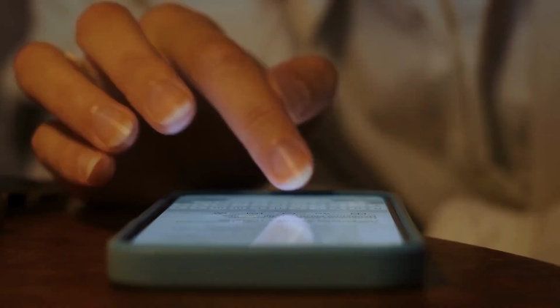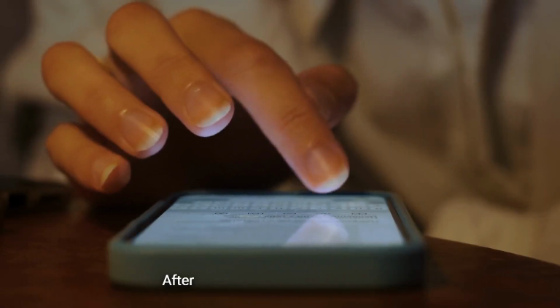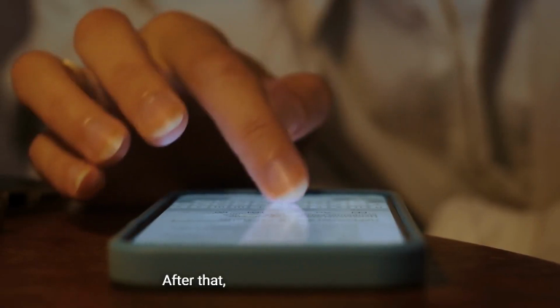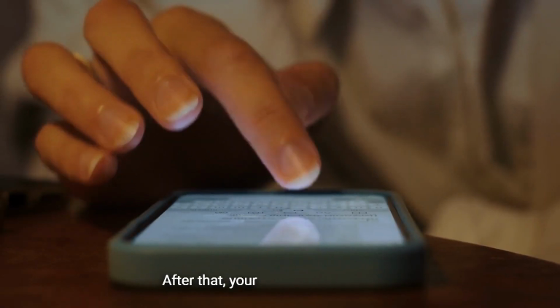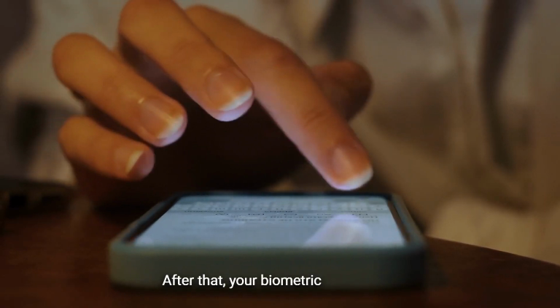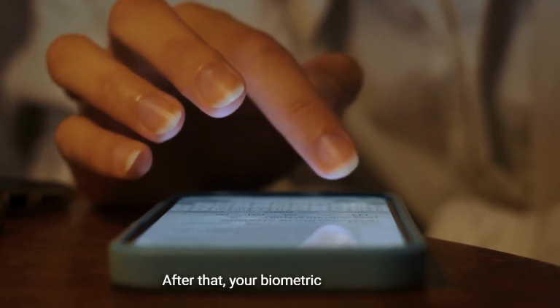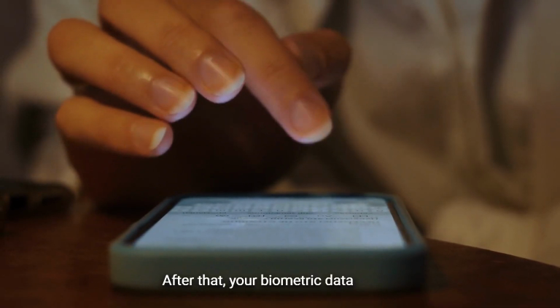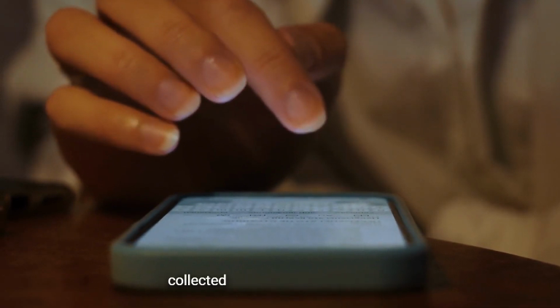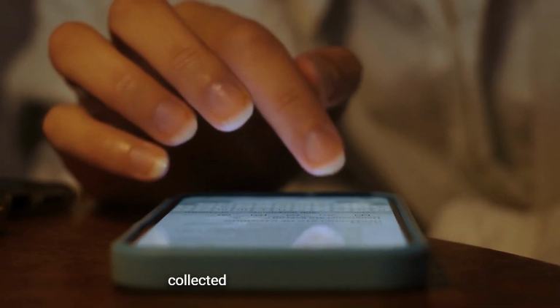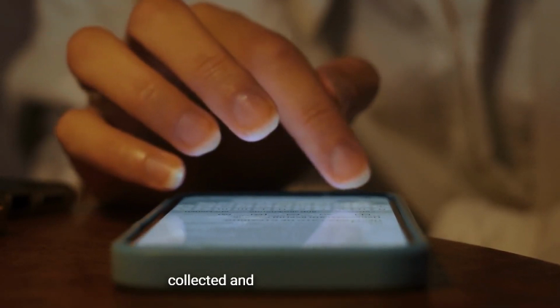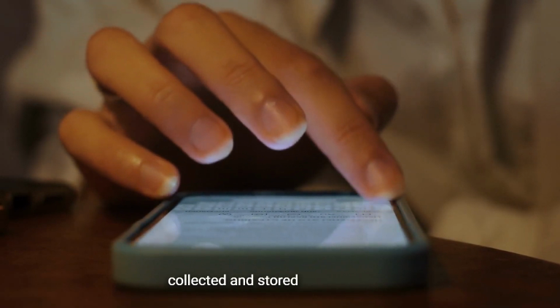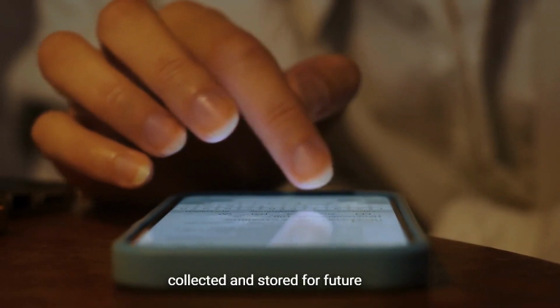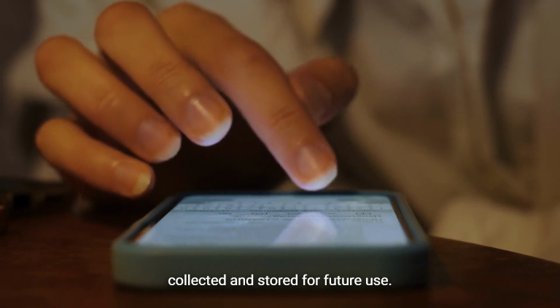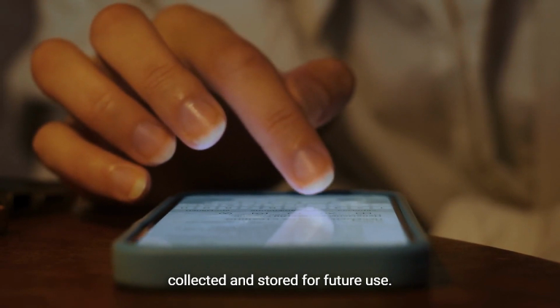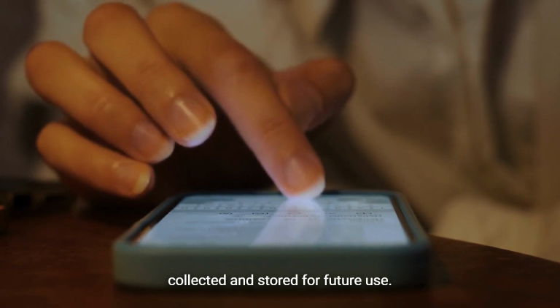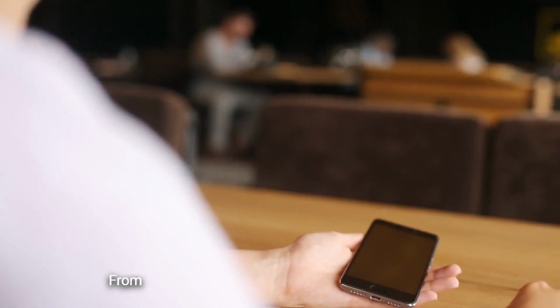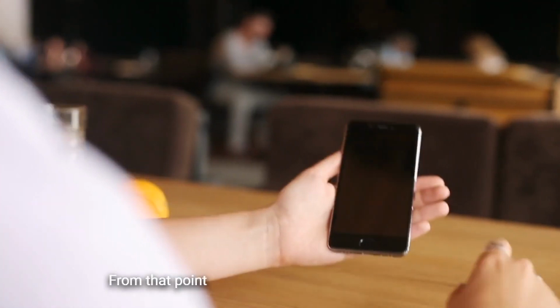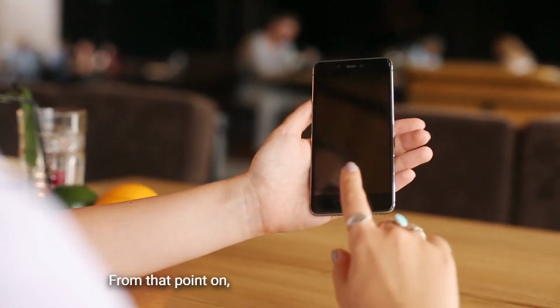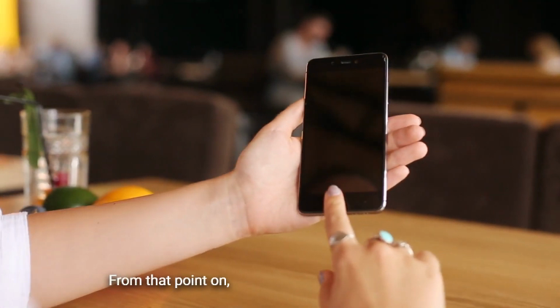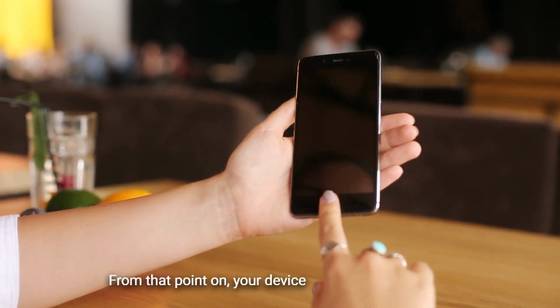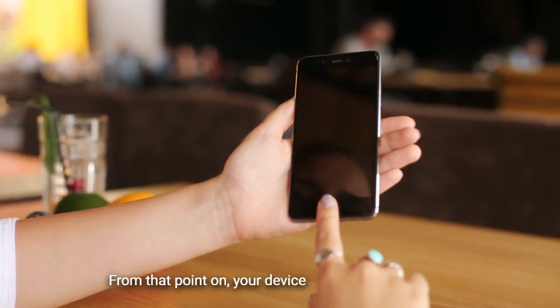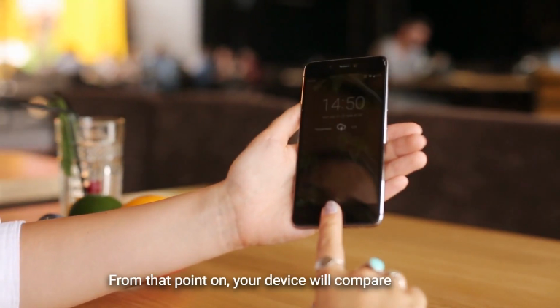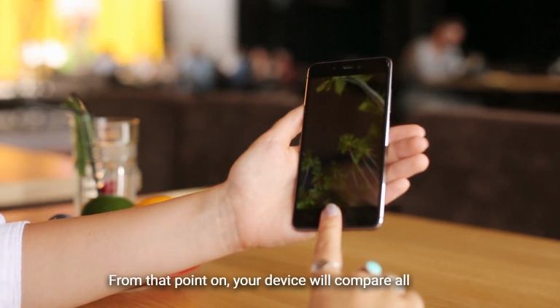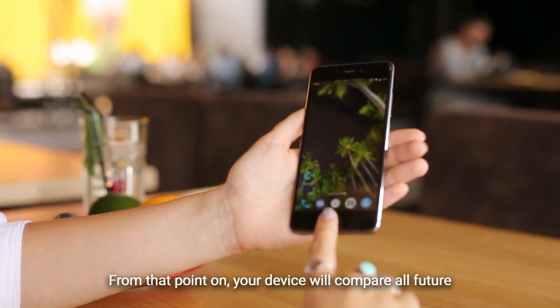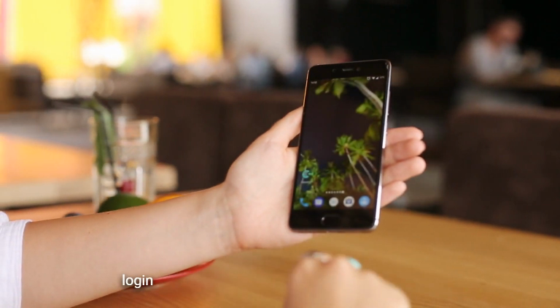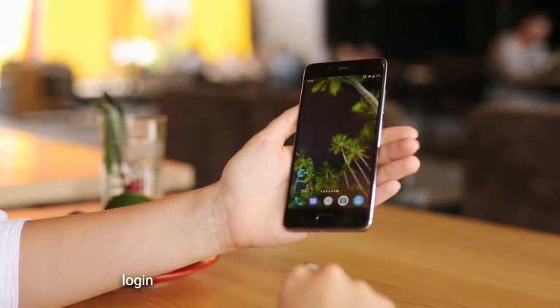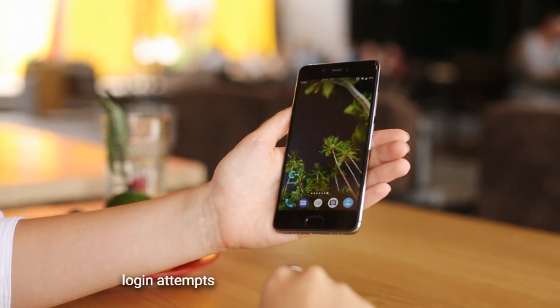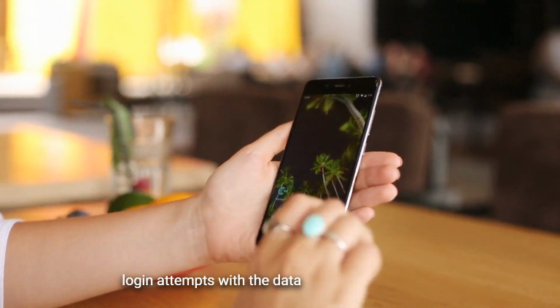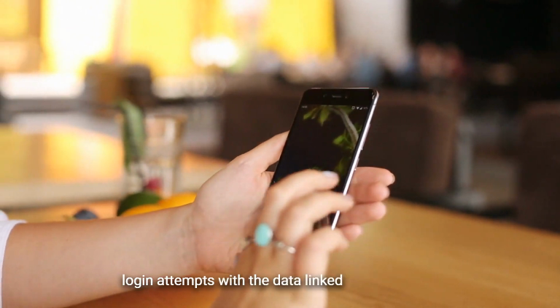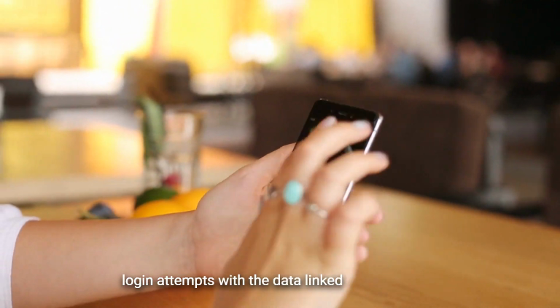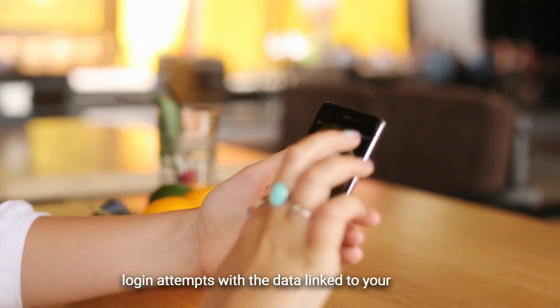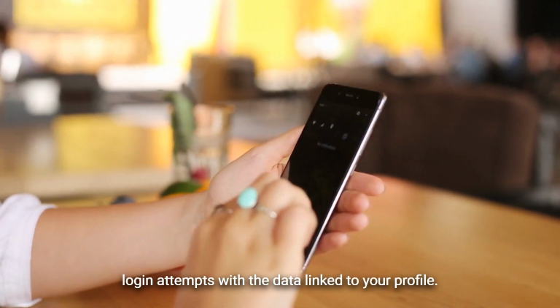After that, your biometric data will be collected and stored for future use. From that point on, your device will compare all future login attempts with the data linked to your profile.